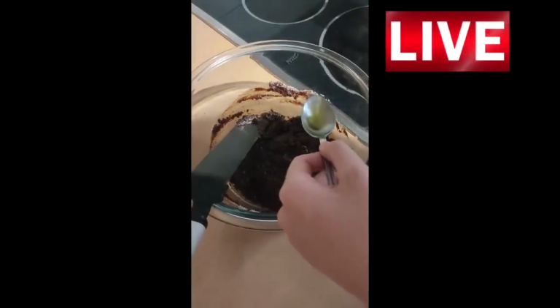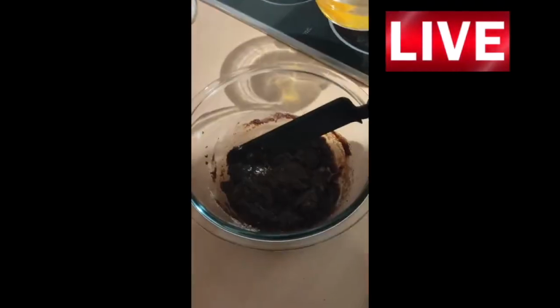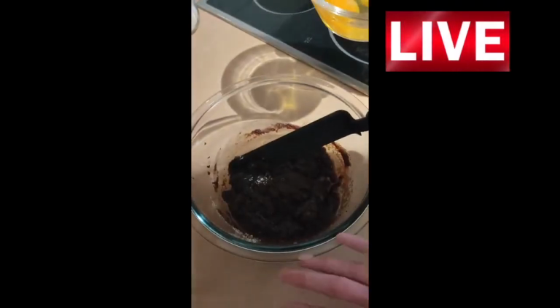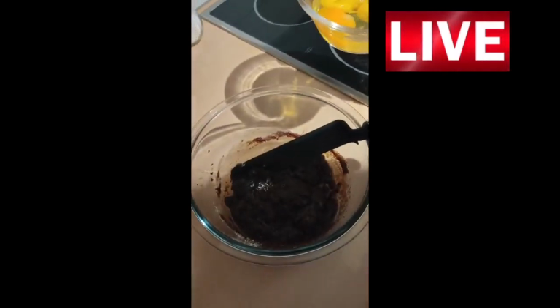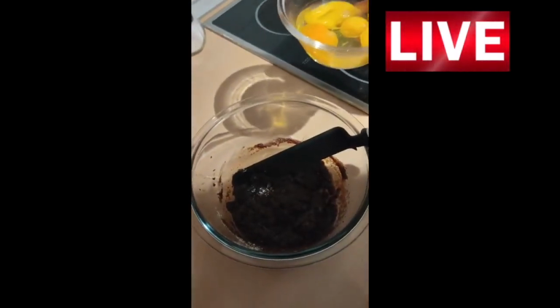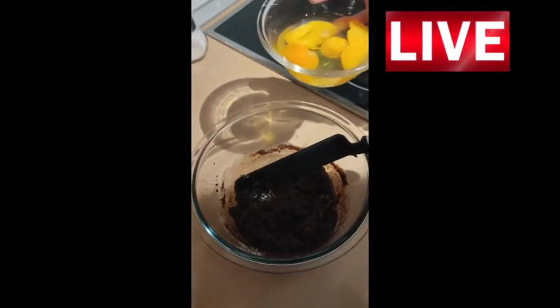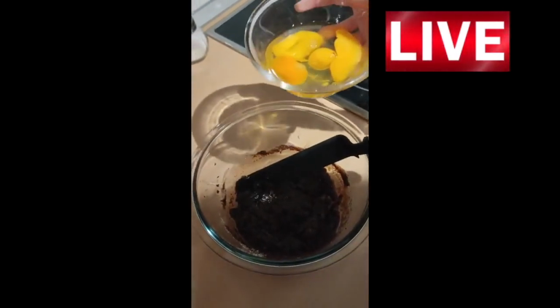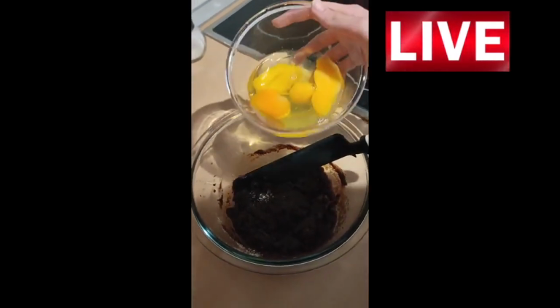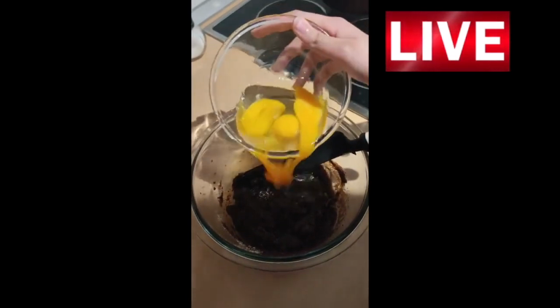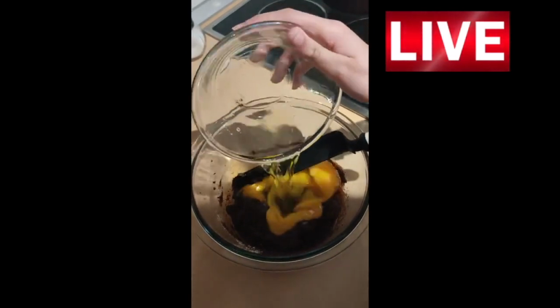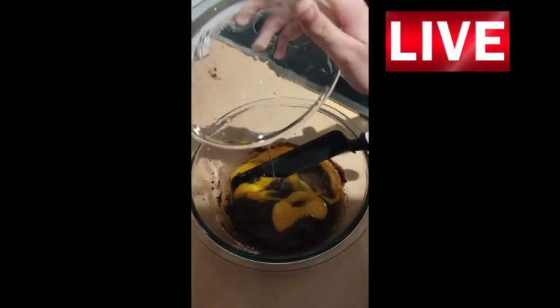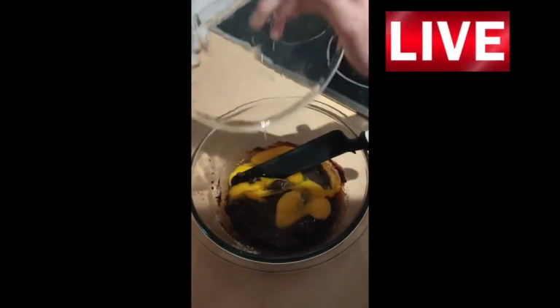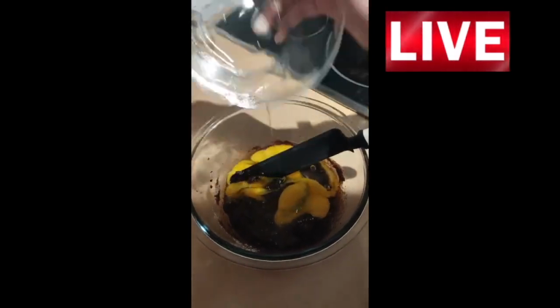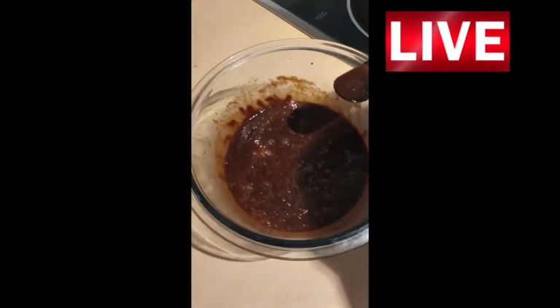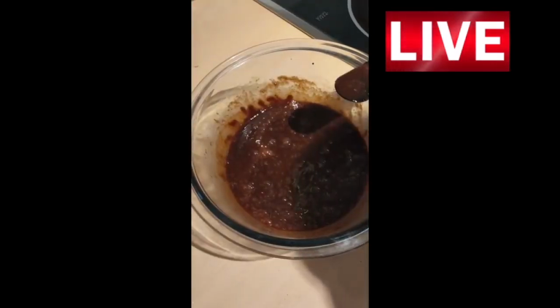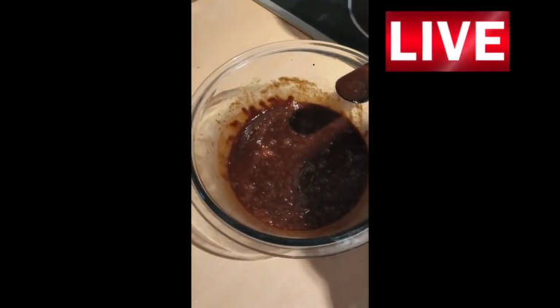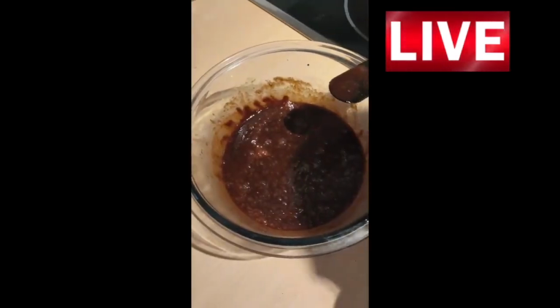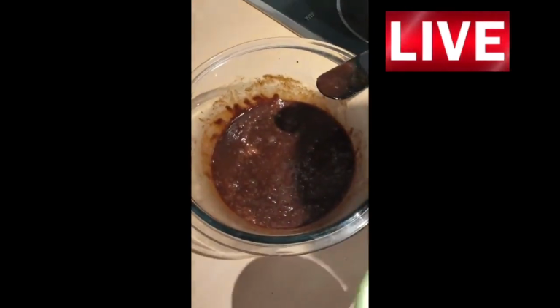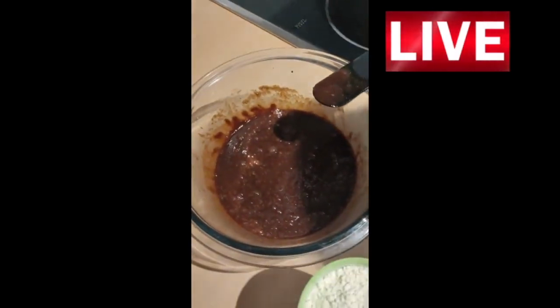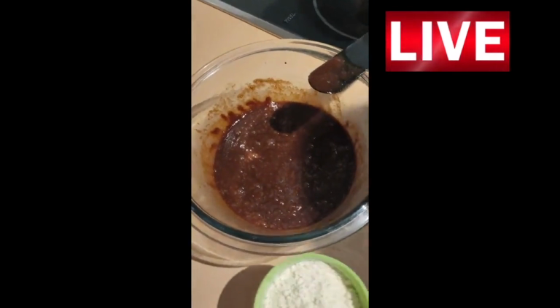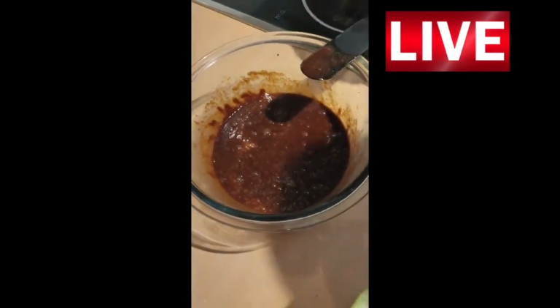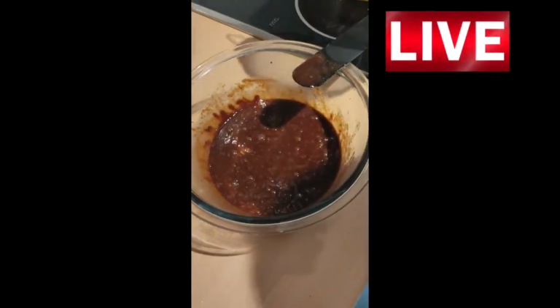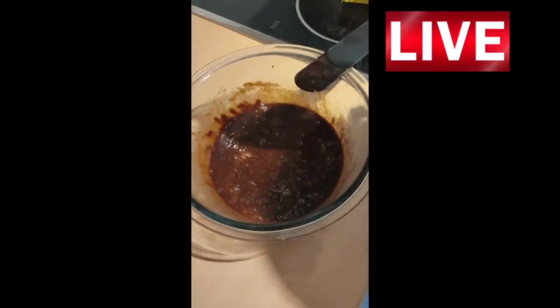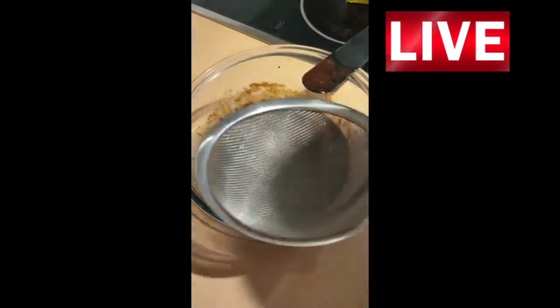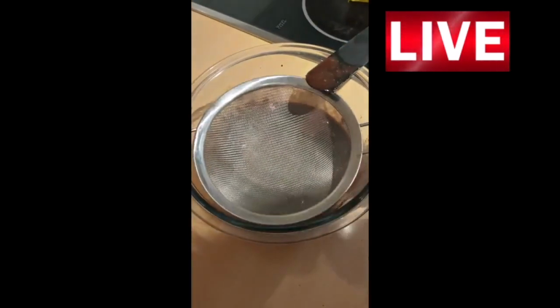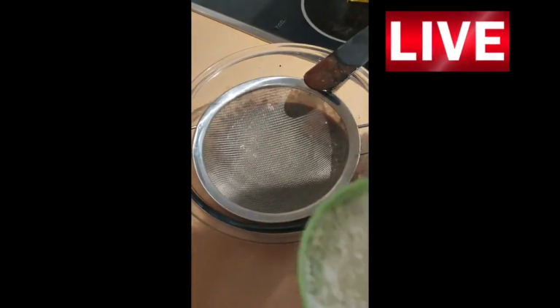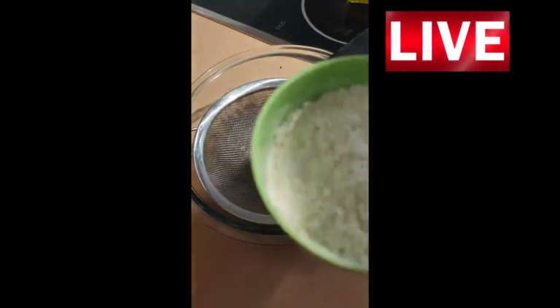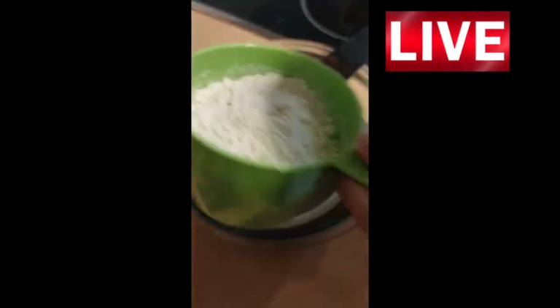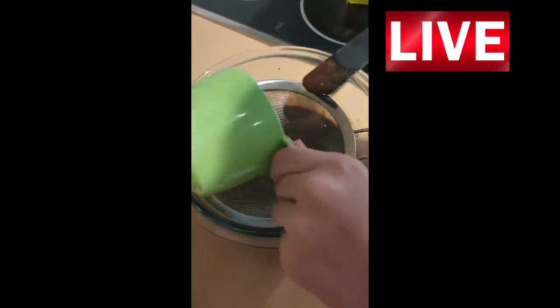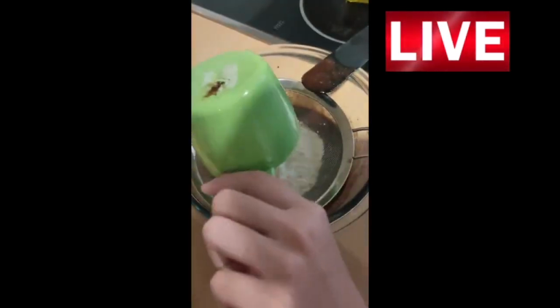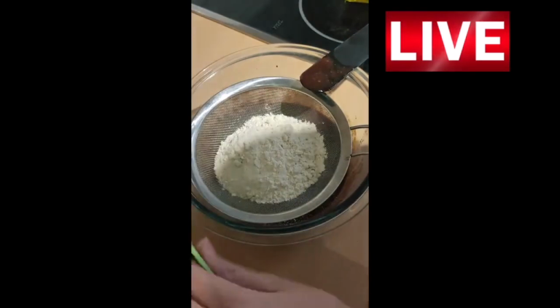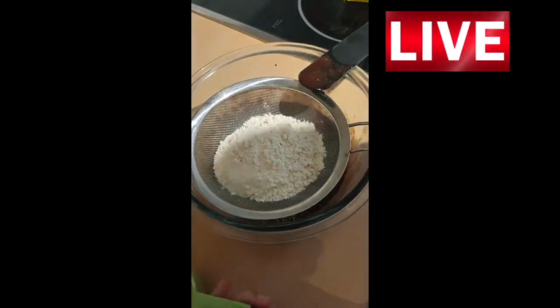Here is the mixture and now we are going to add 4 eggs. Now when we have mixed the eggs into the mixture, we are going to add 1 cup of flour and we are going to sift it.